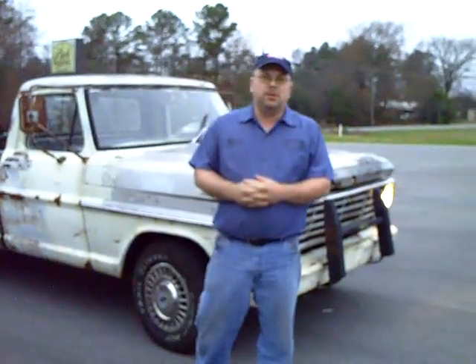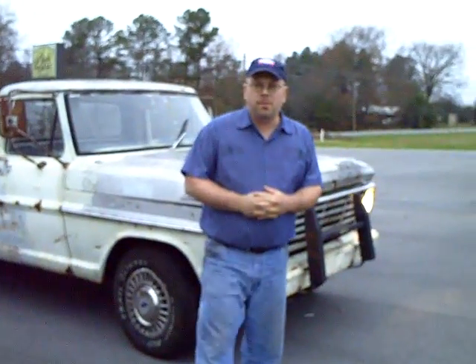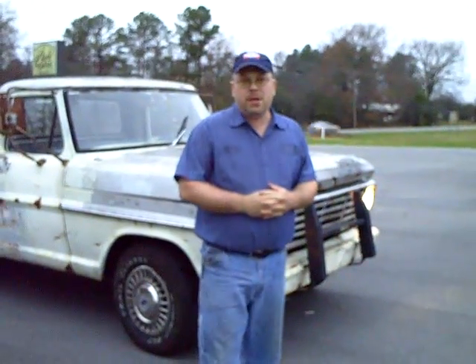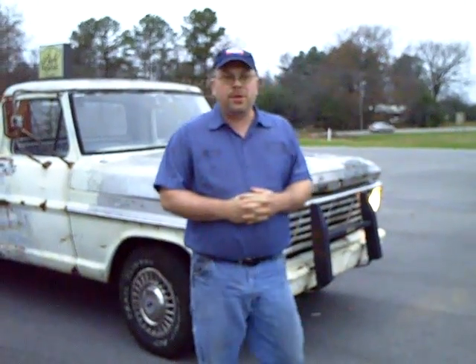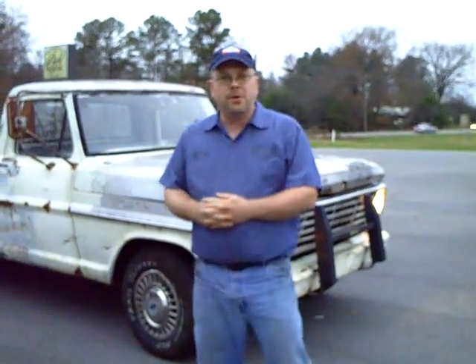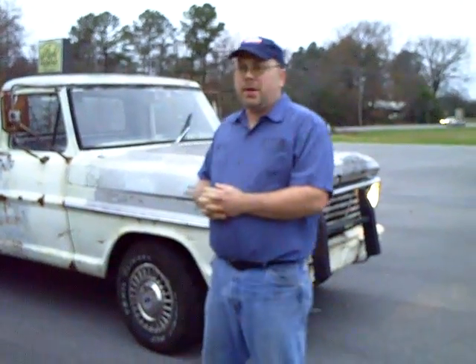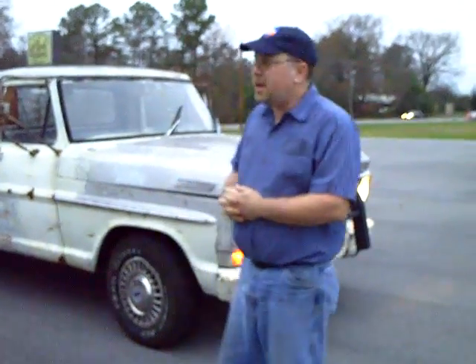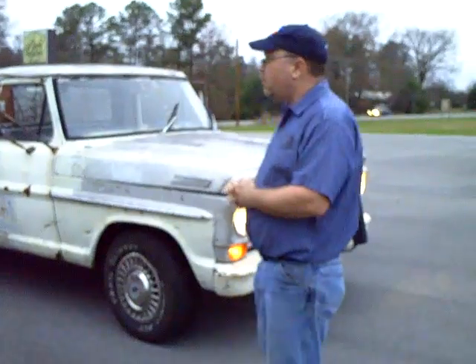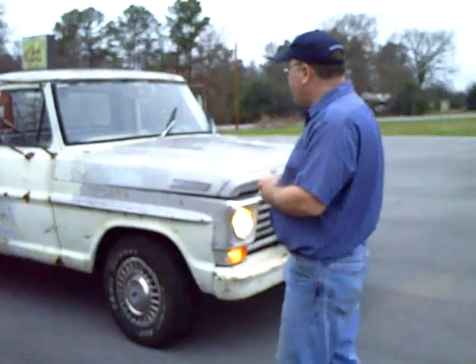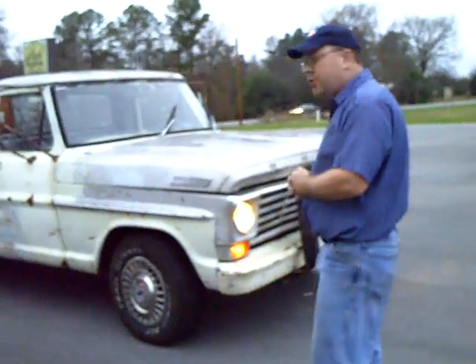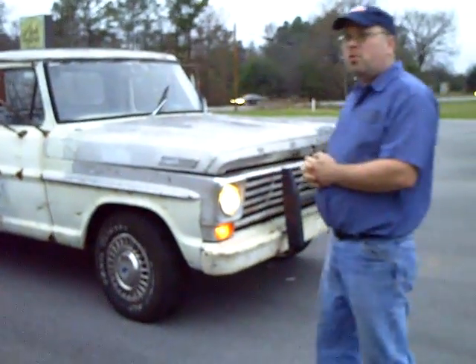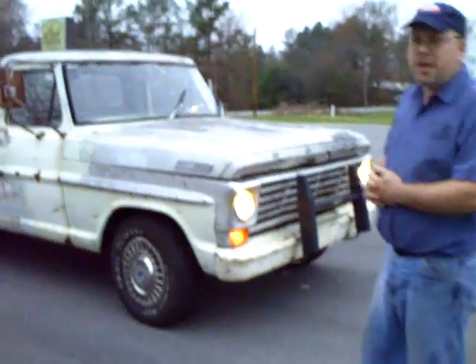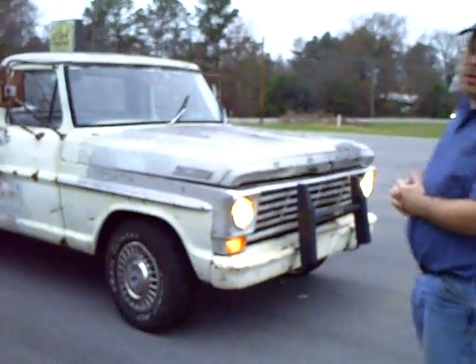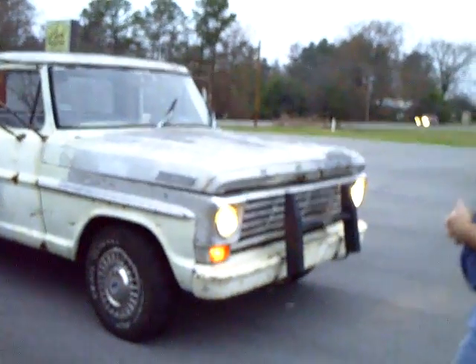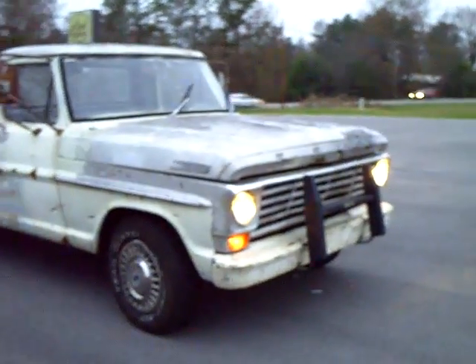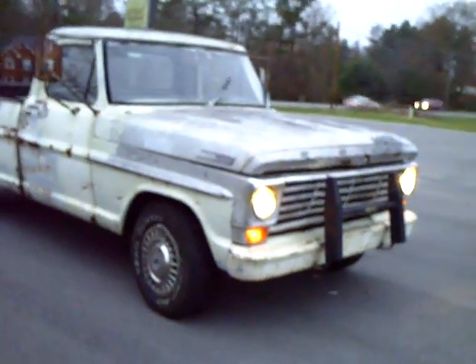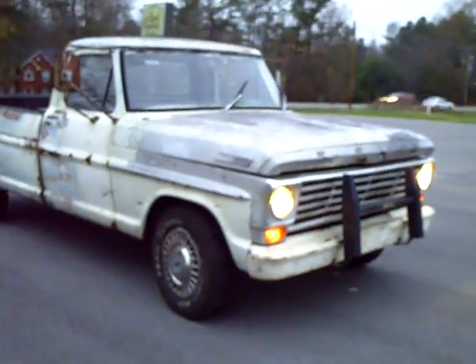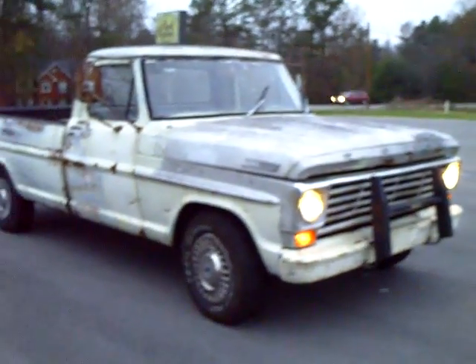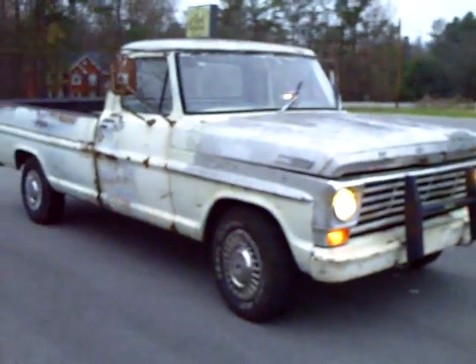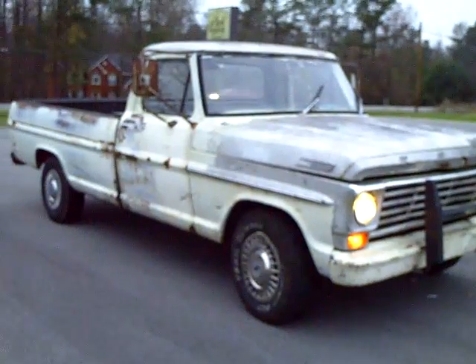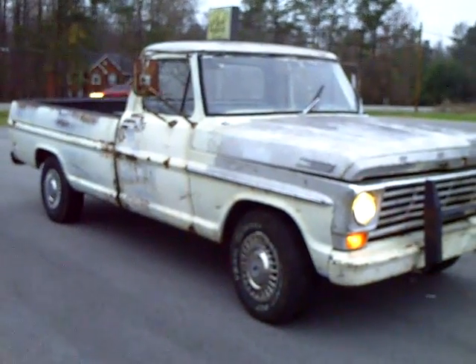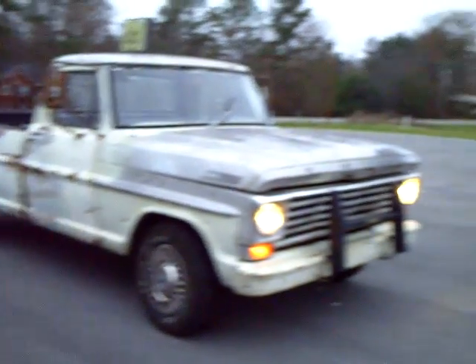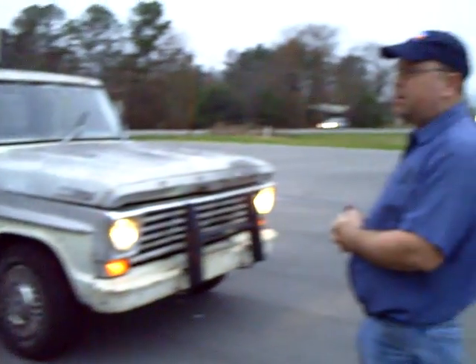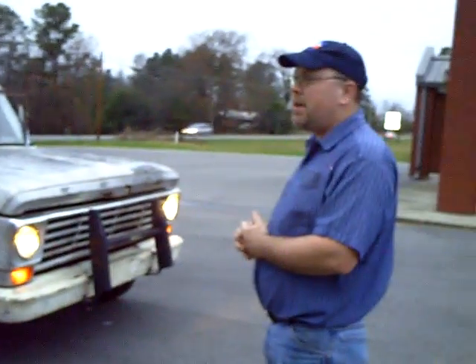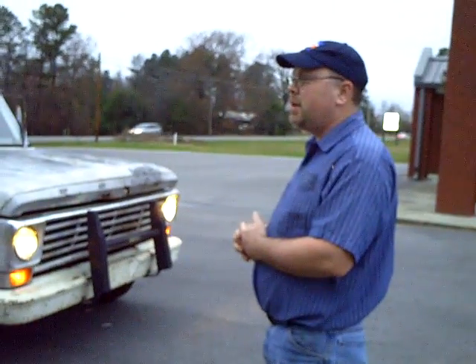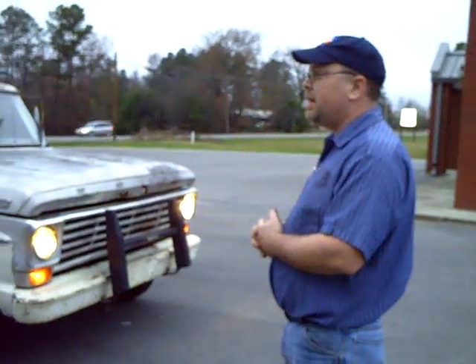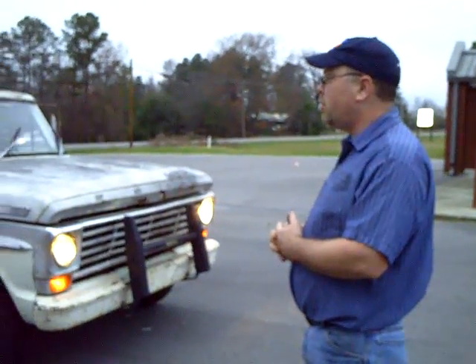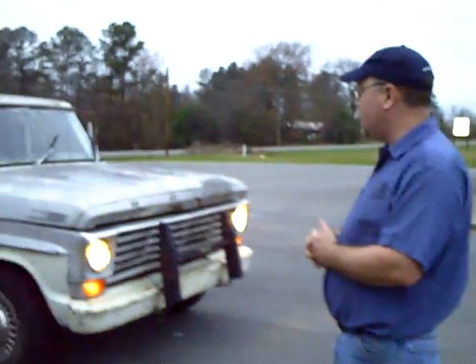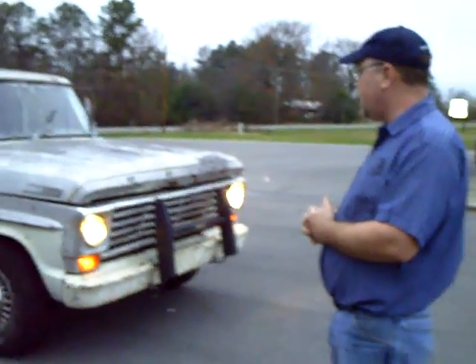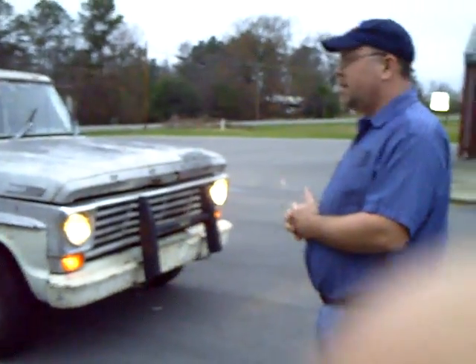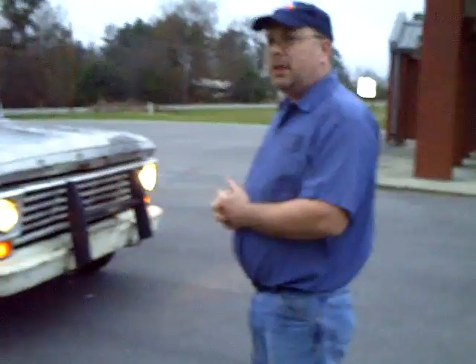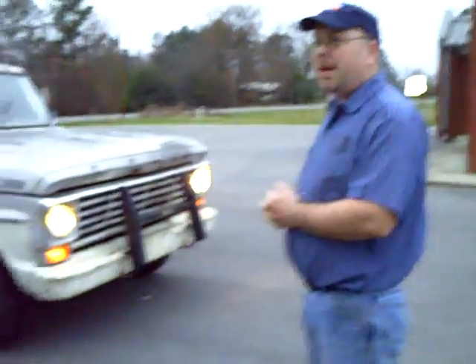It's November the 23rd, 2009. We've got the truck roadworthy now.